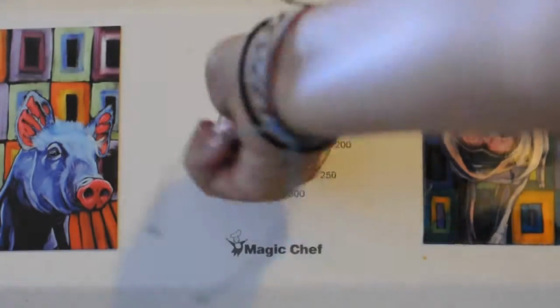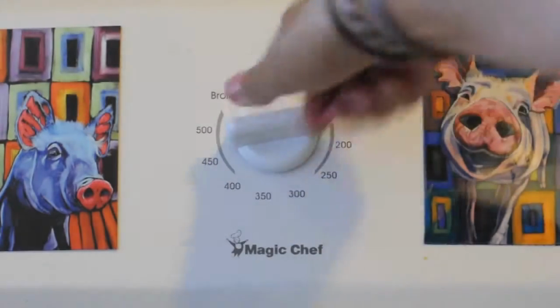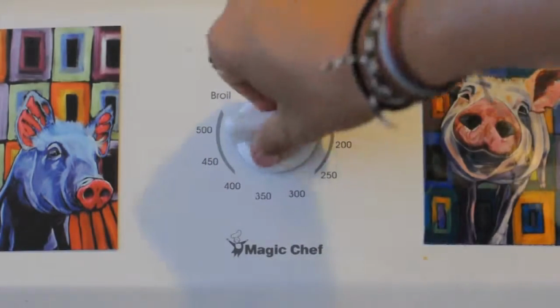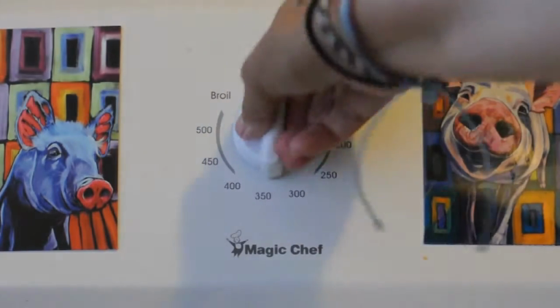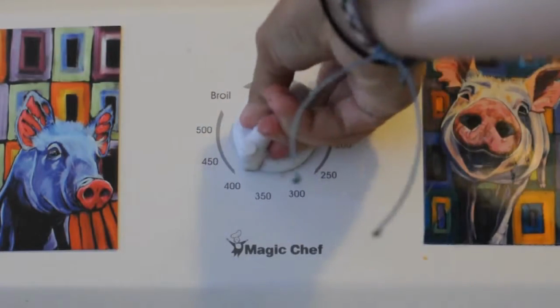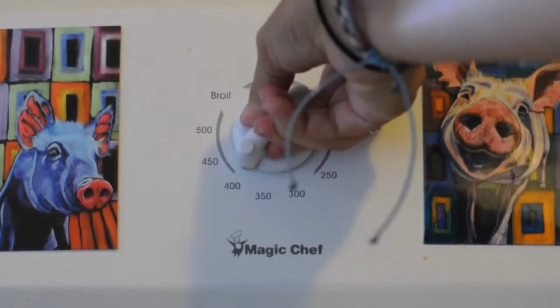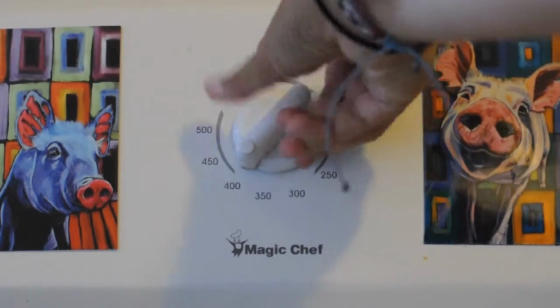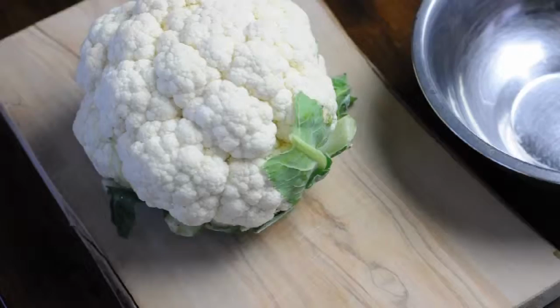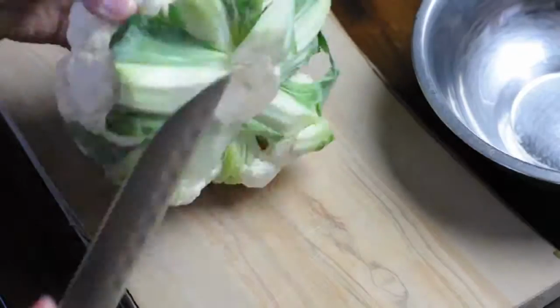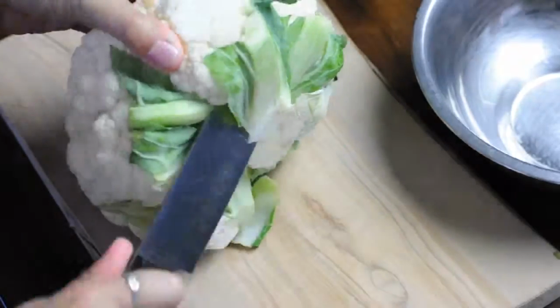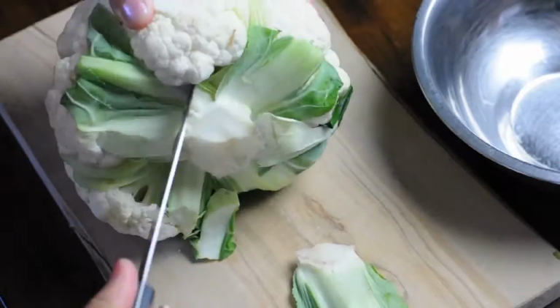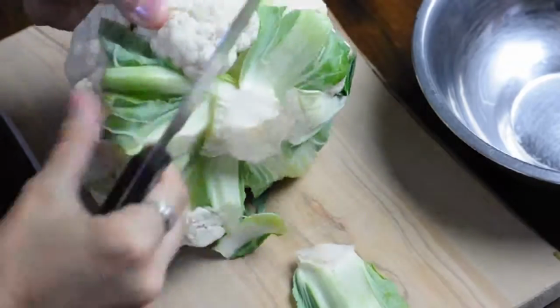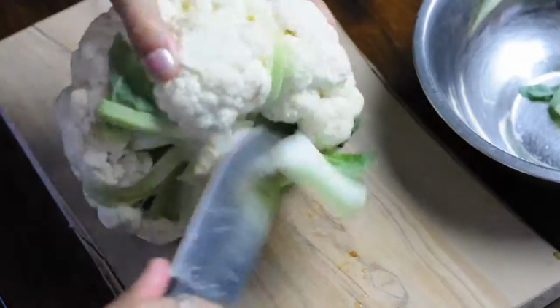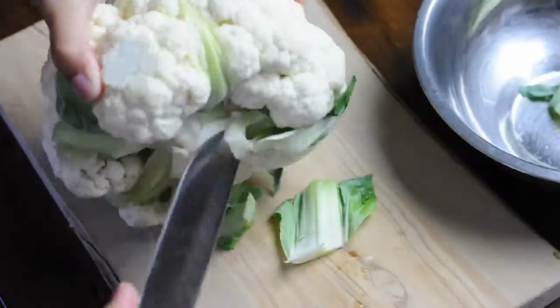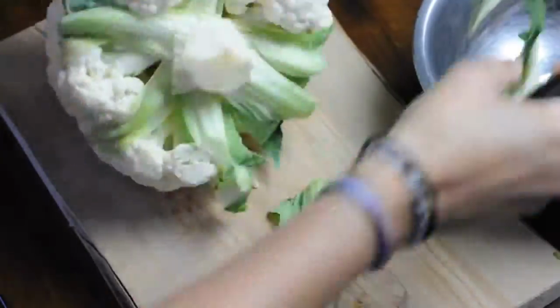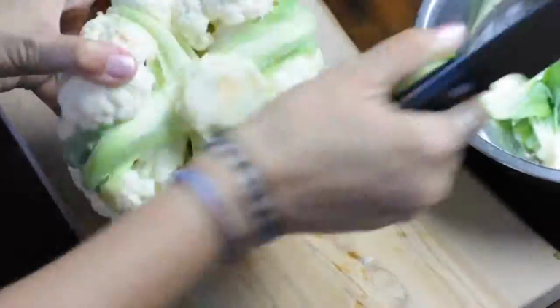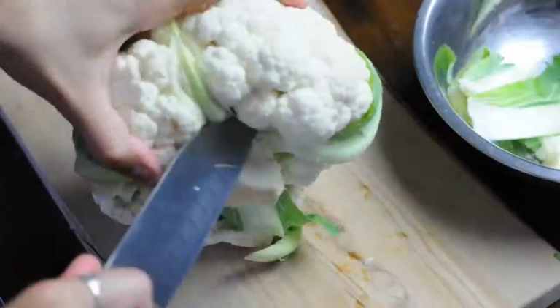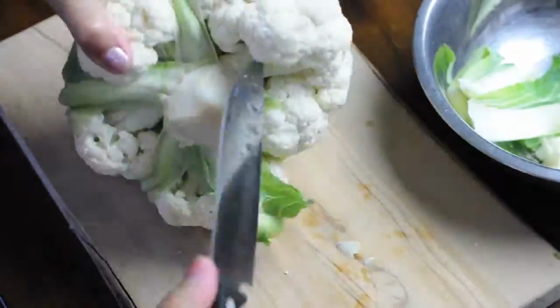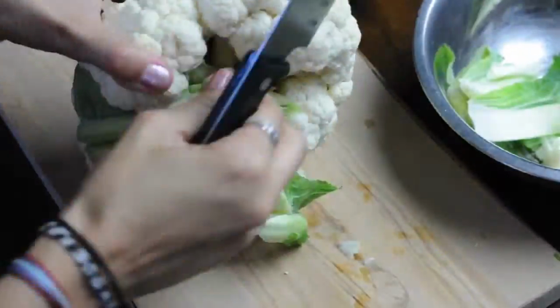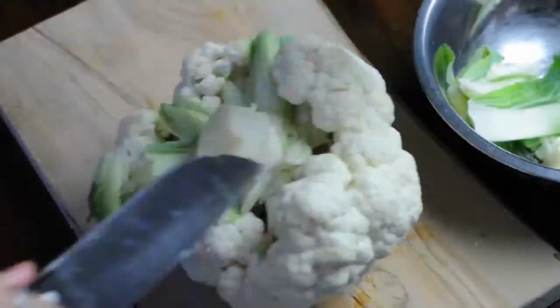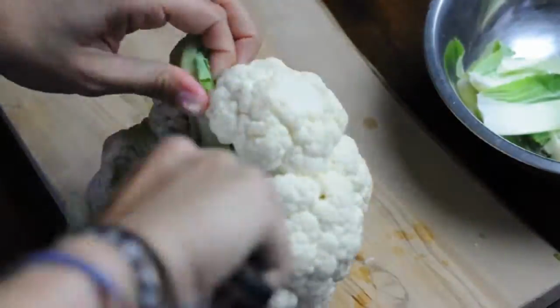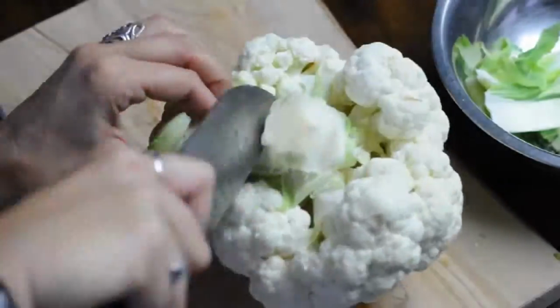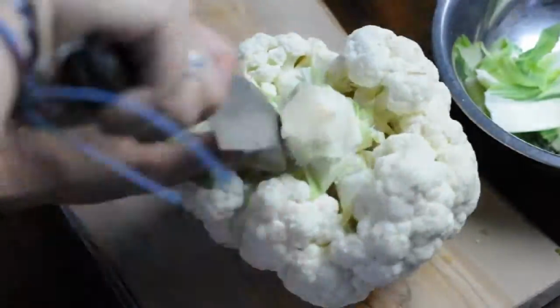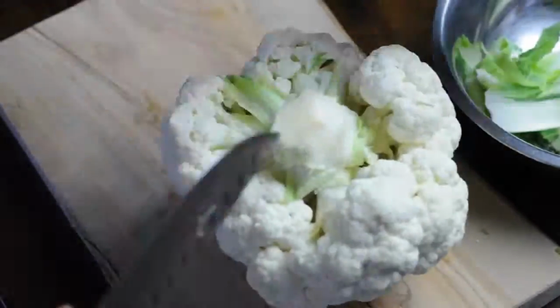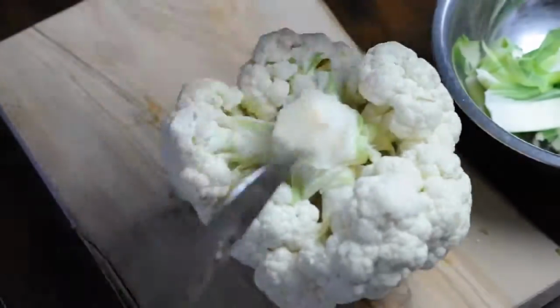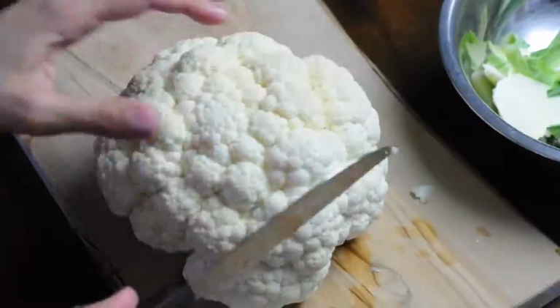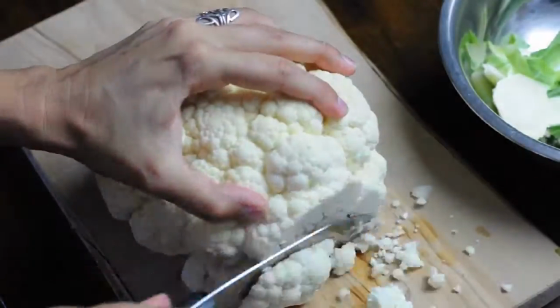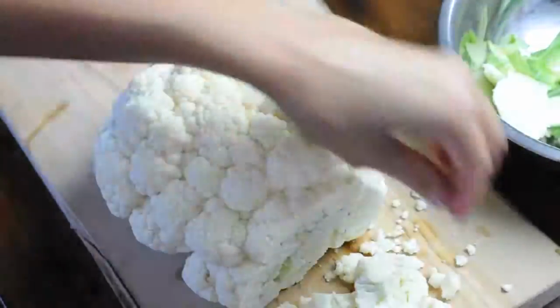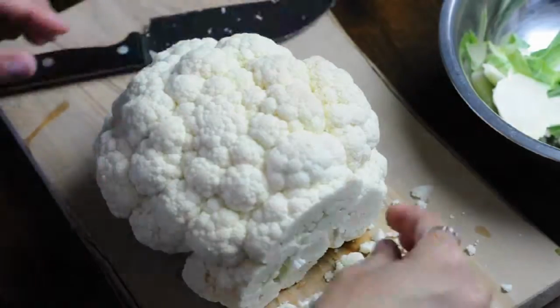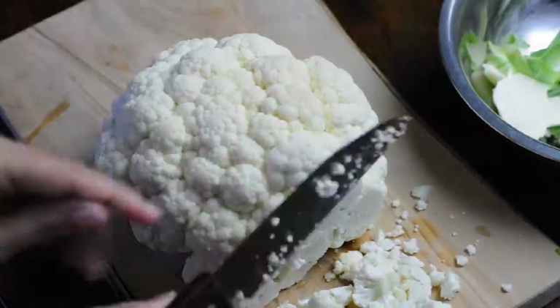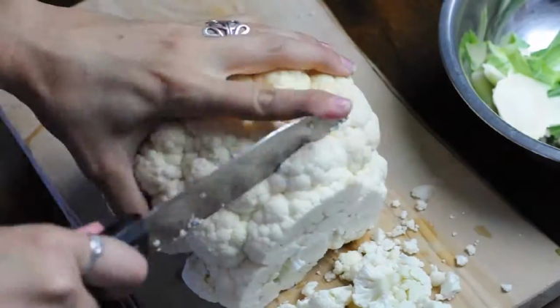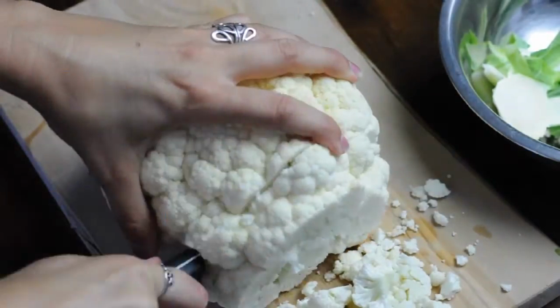First you're gonna set your oven to 400 degrees, and then take your cauliflower and get rid of all of those stems hanging off — cut, cut, cut — and then you're gonna slice your cauliflower.